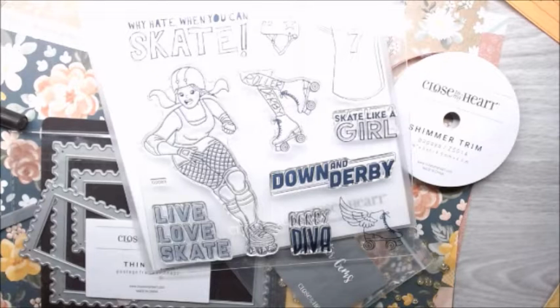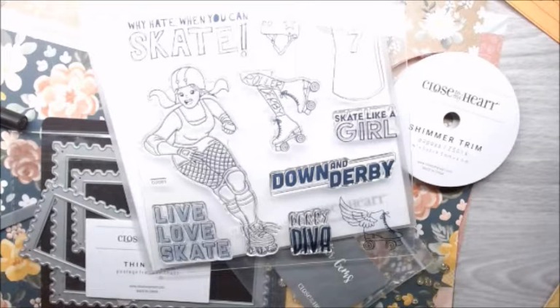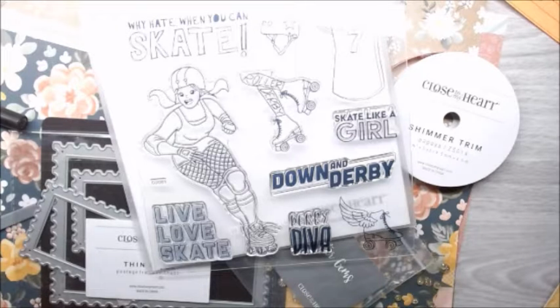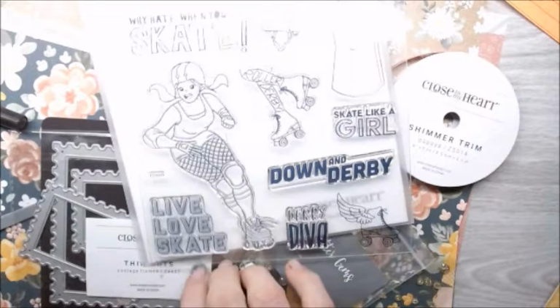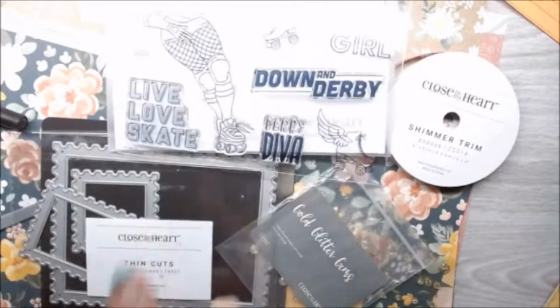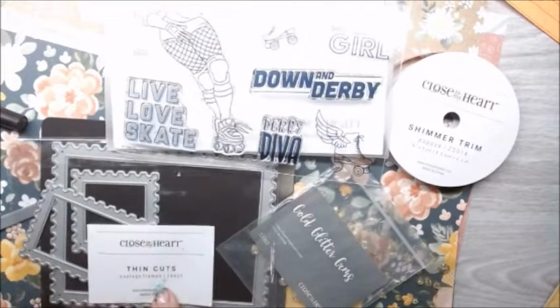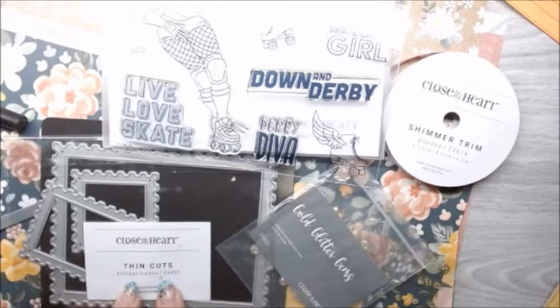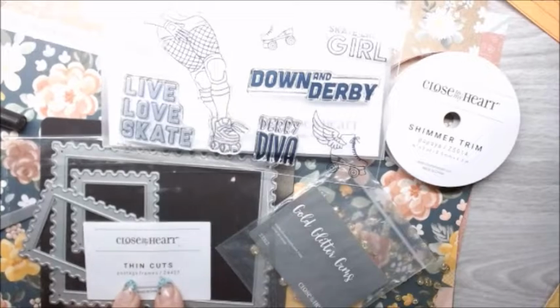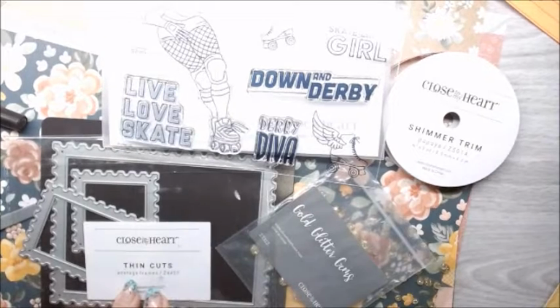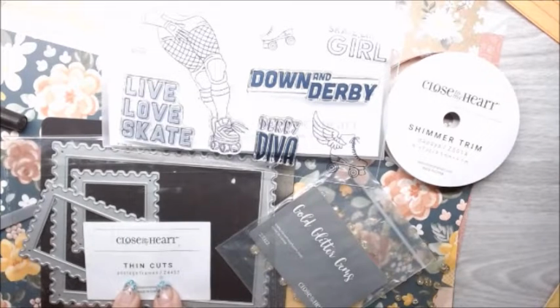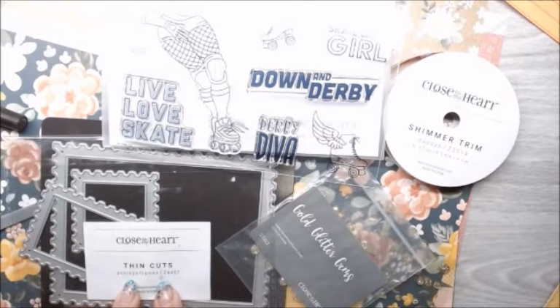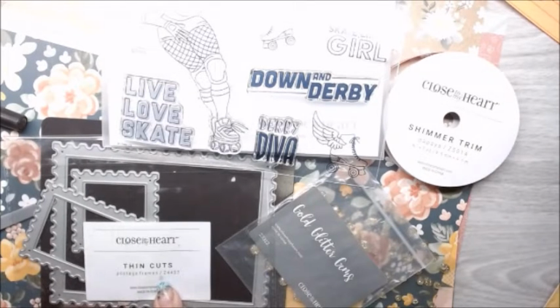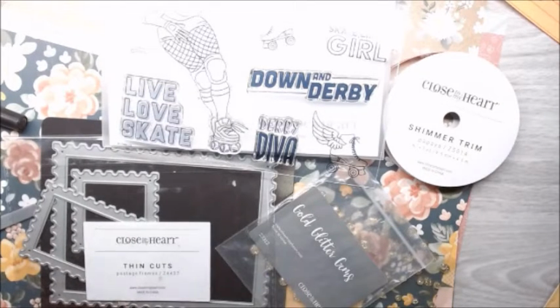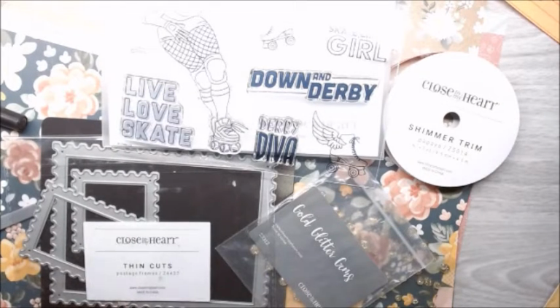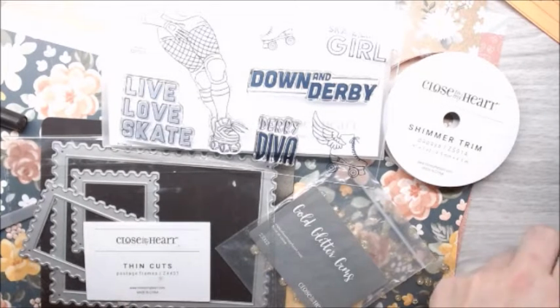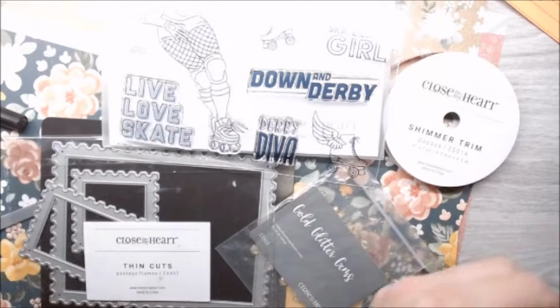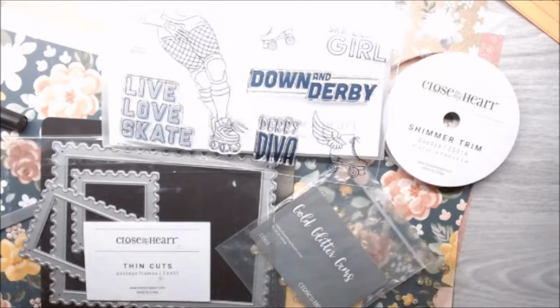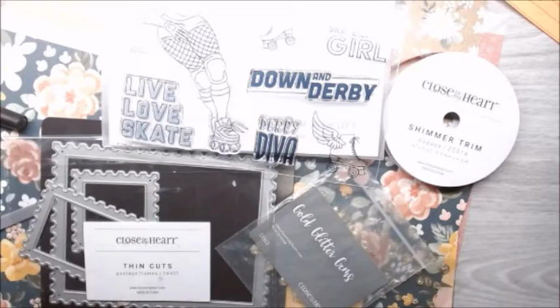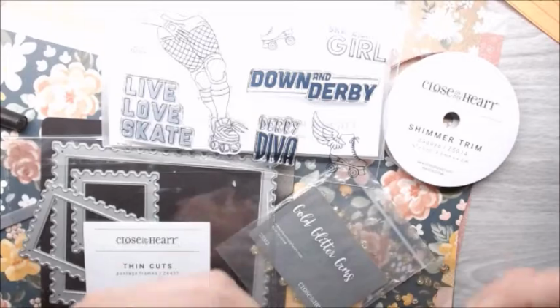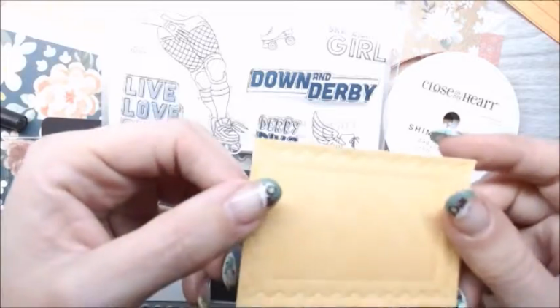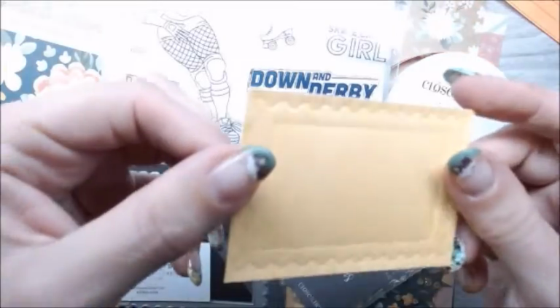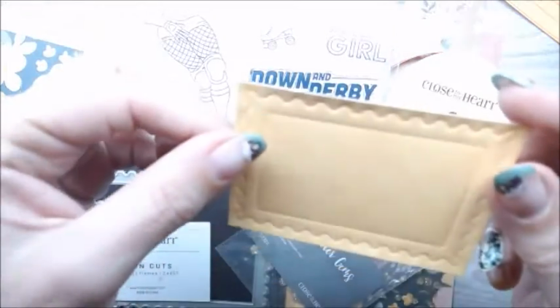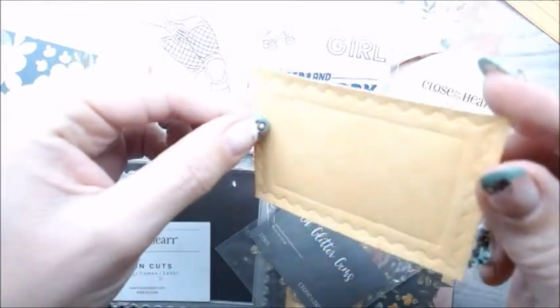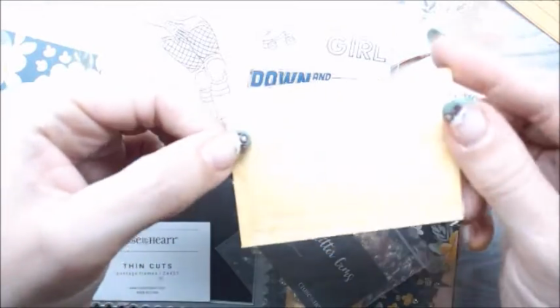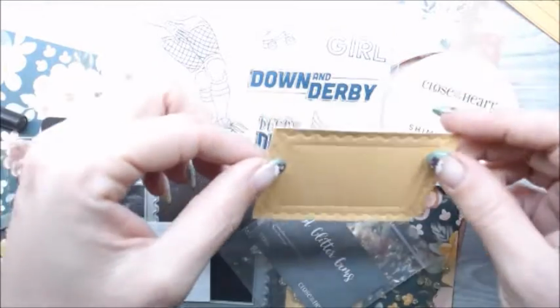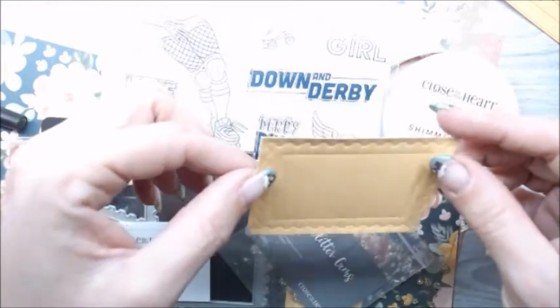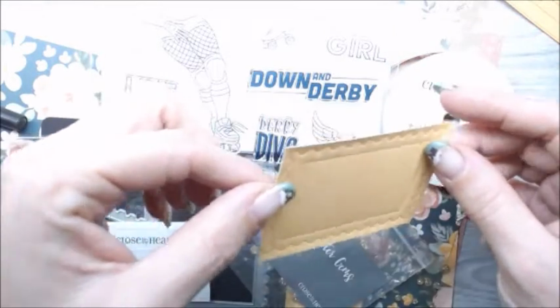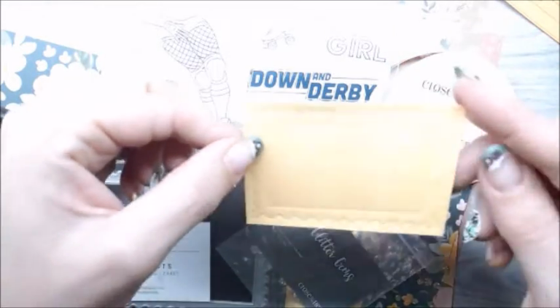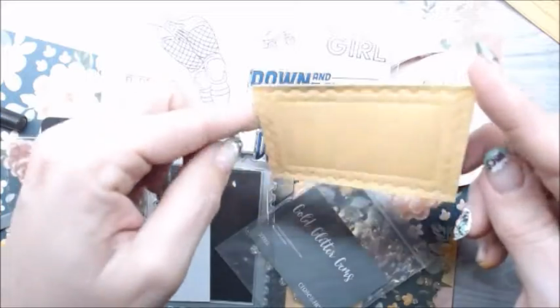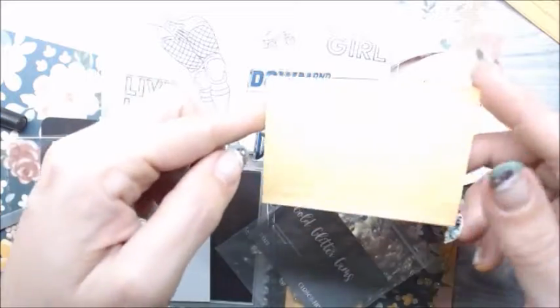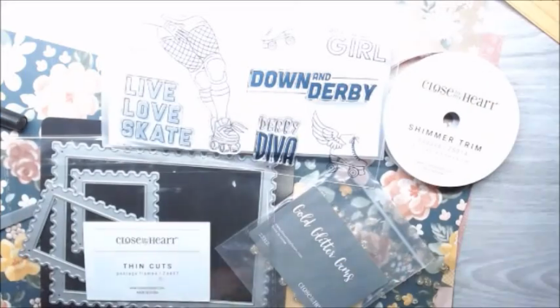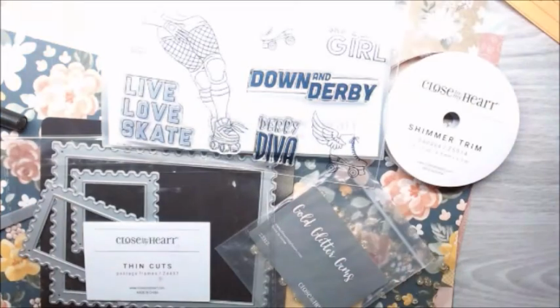I am twisting our thin cuts, the postage frames, the Z4437, and instead of using the die cuts to actually cut, I'm going to show you how to use any die cut you want to emboss.